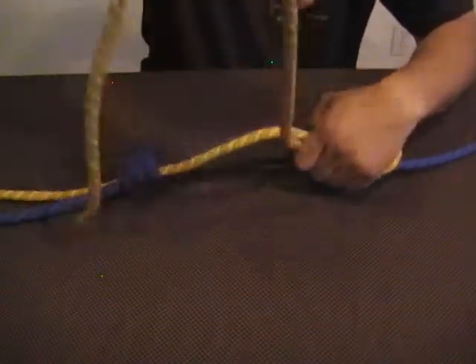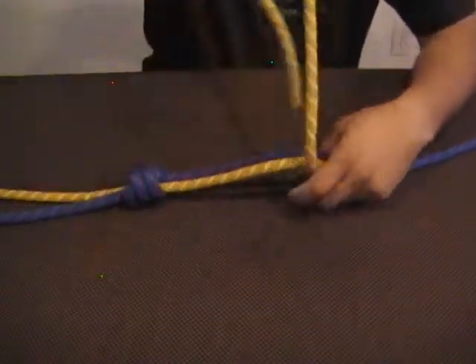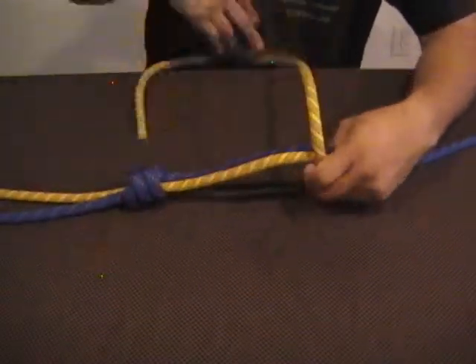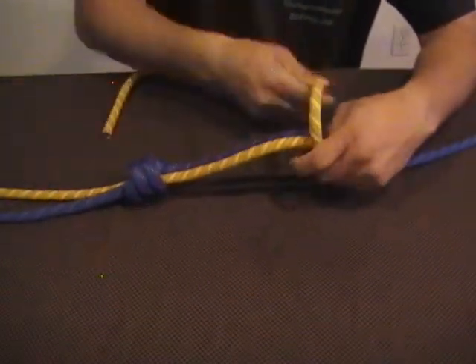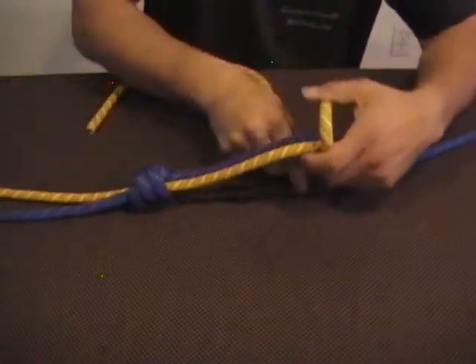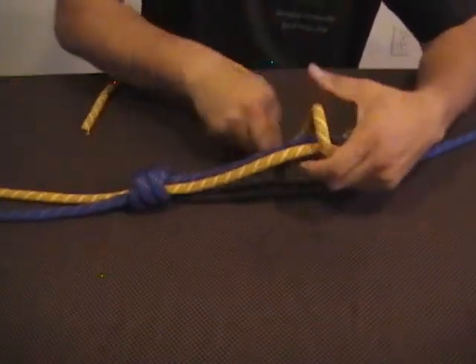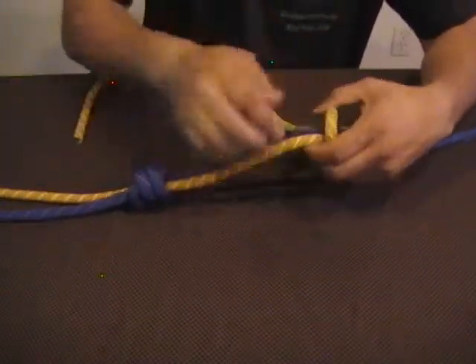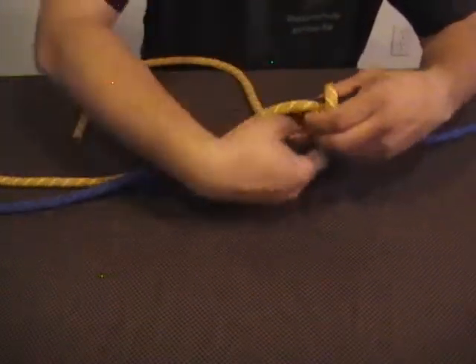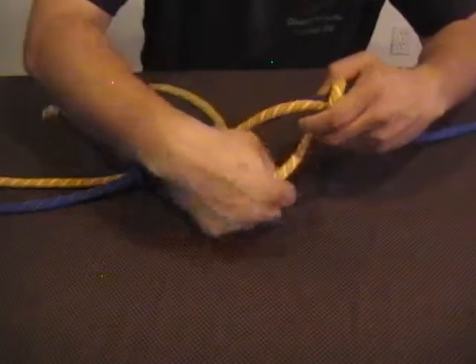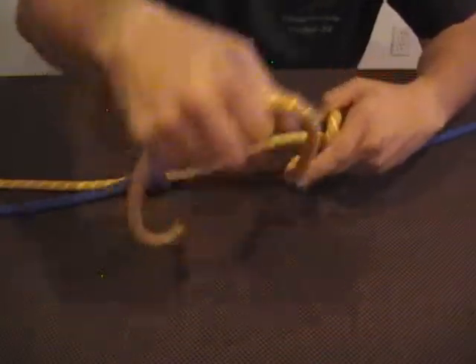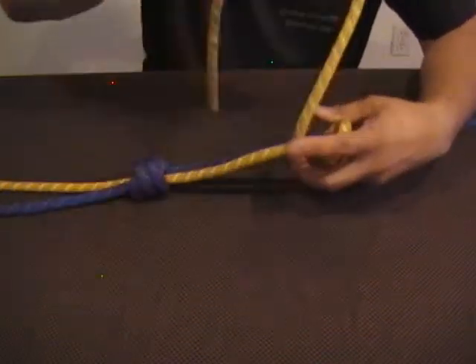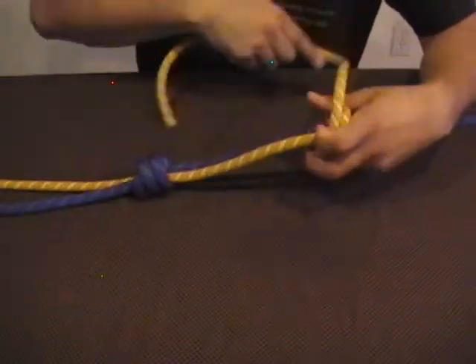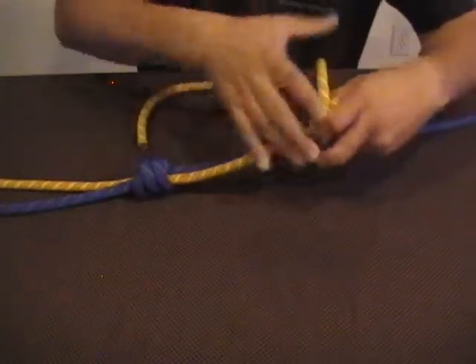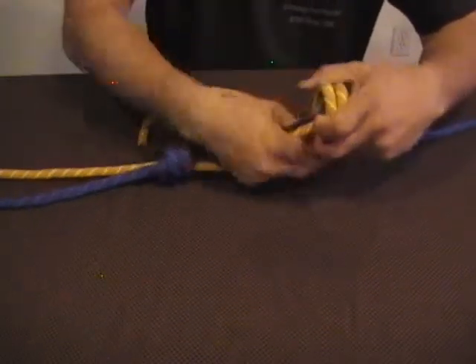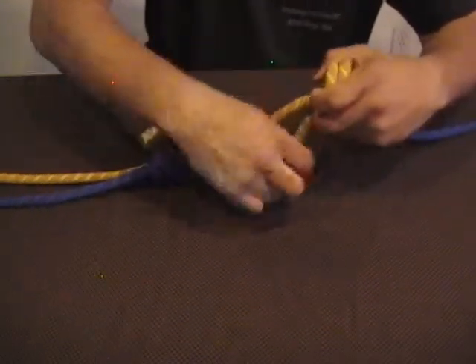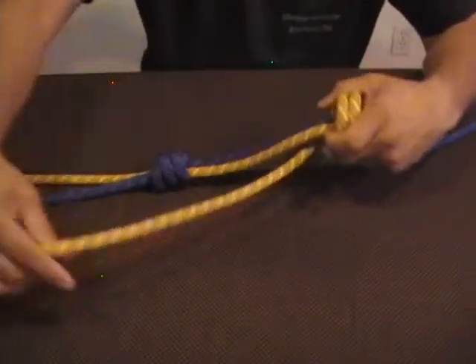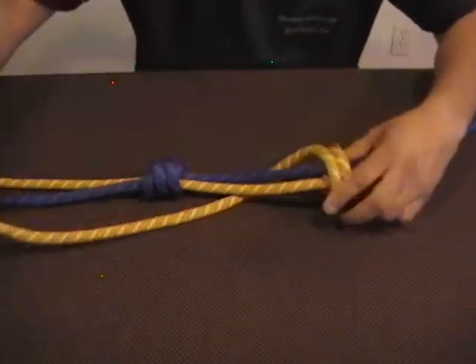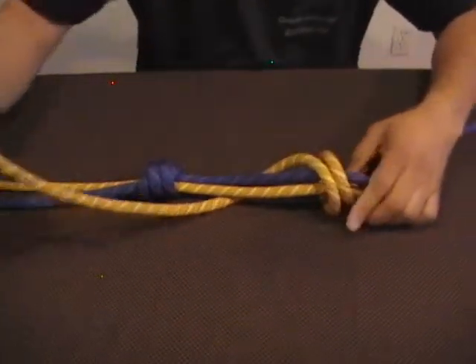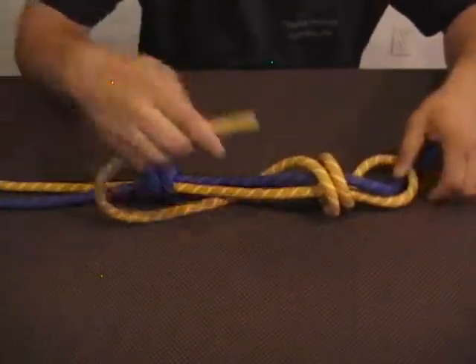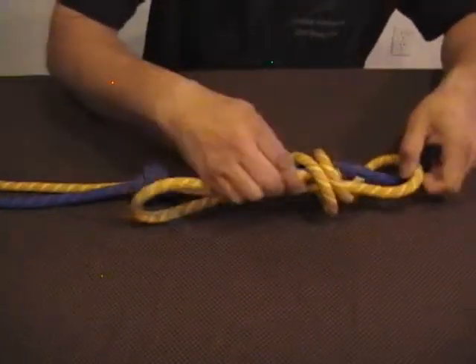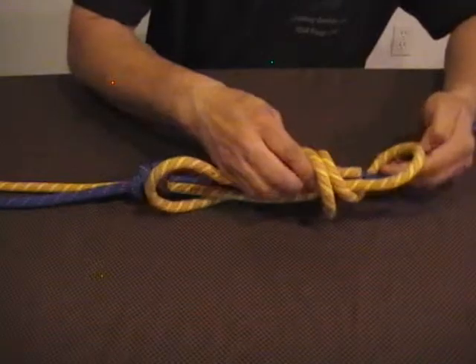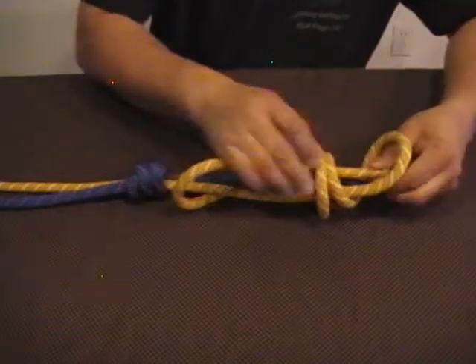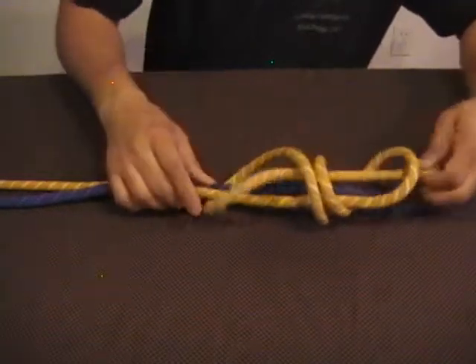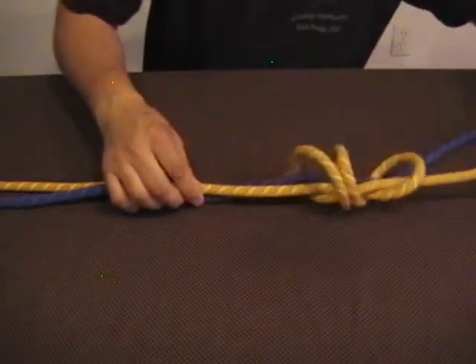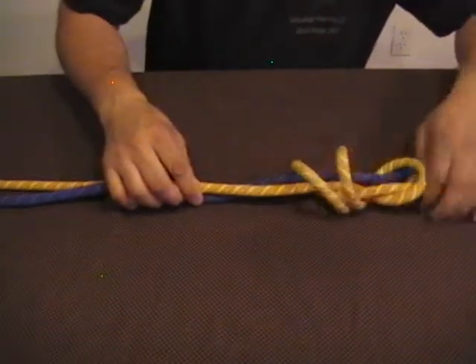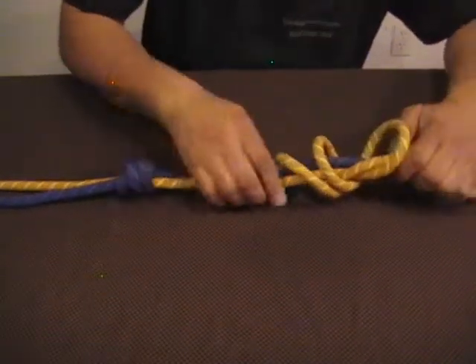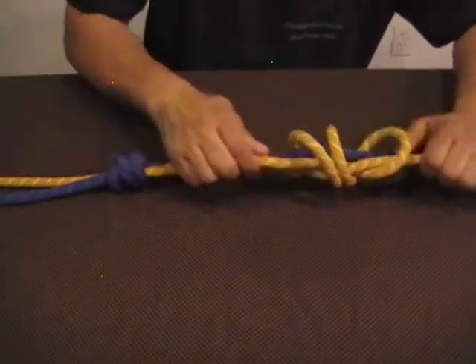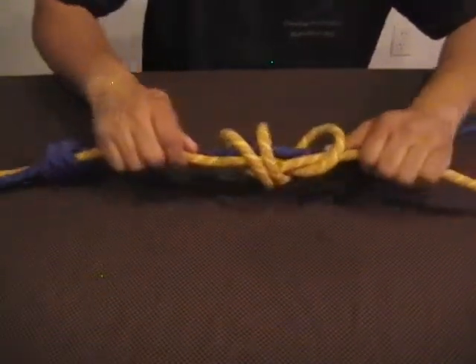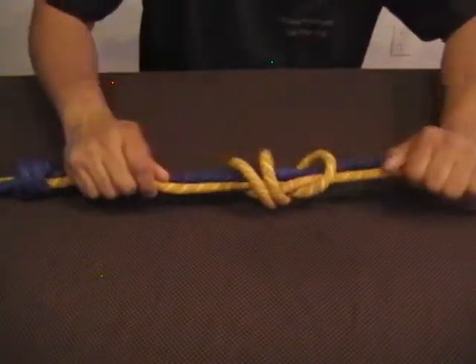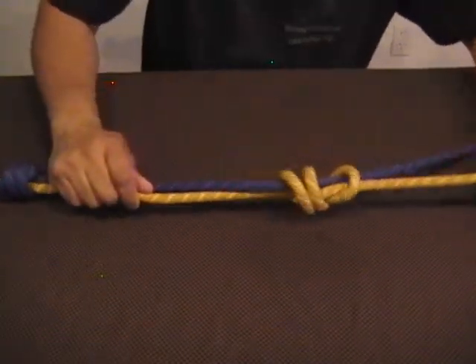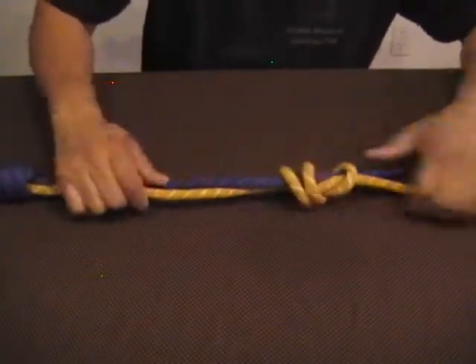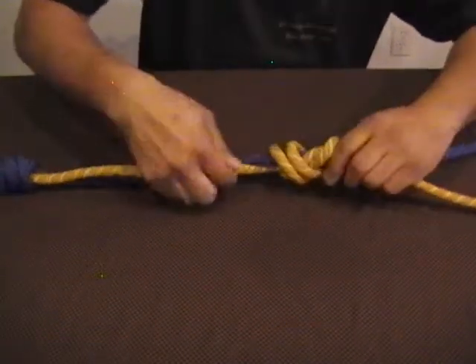This time I'm coming over the back of the two ropes — once, twice. Then you go up through the middle and through the first loop, pulling that knot tight.